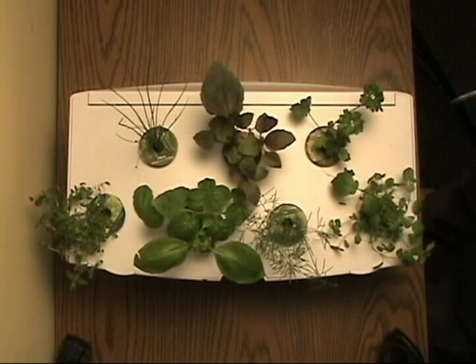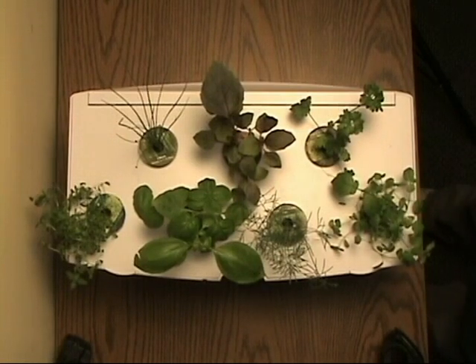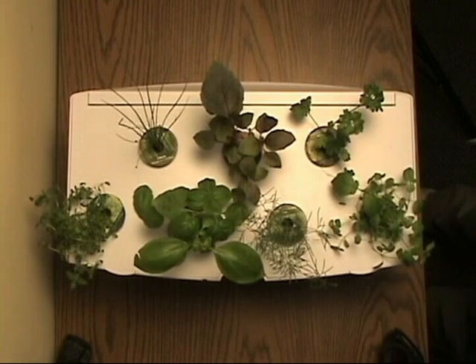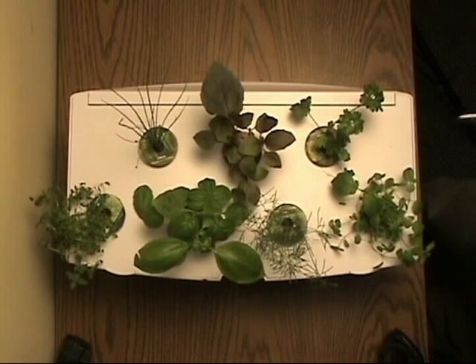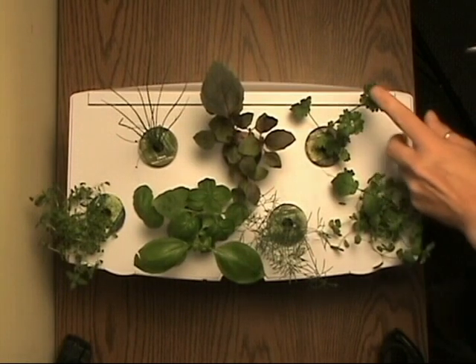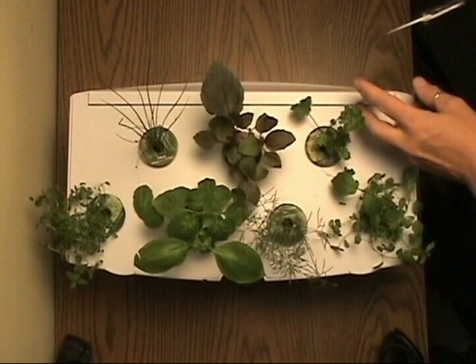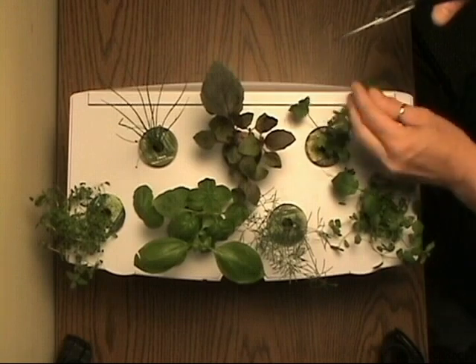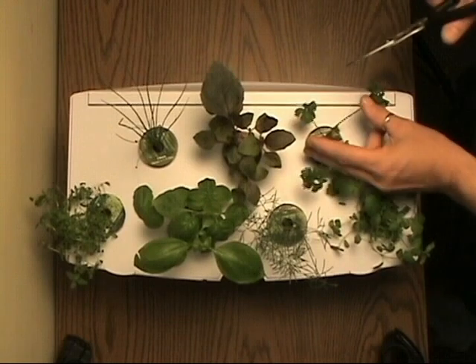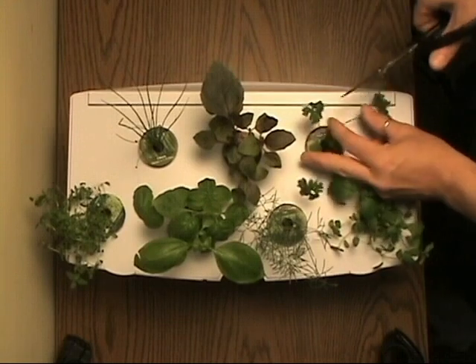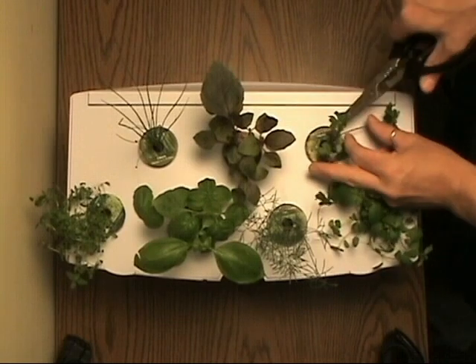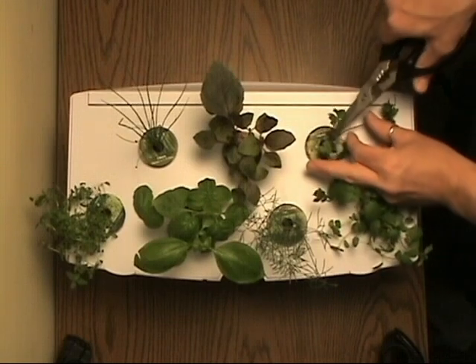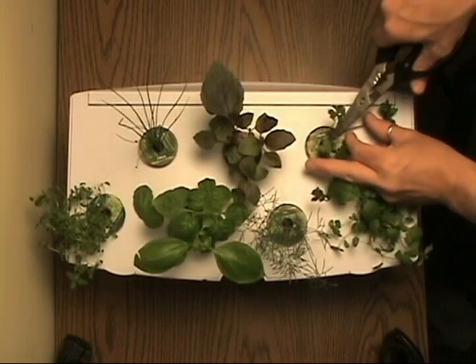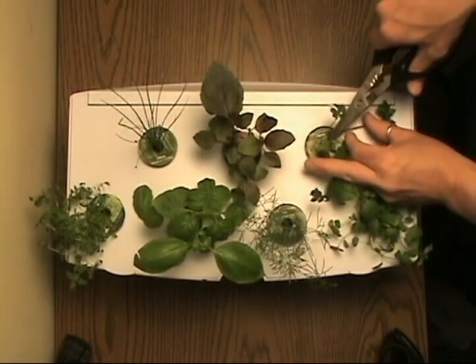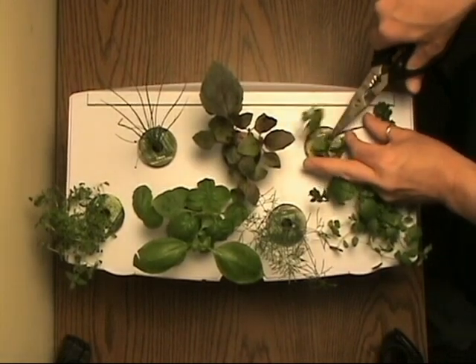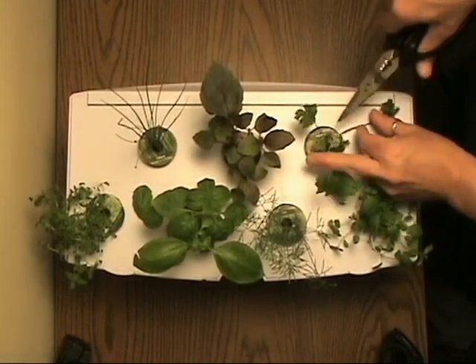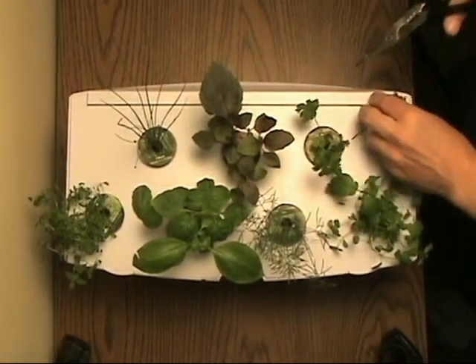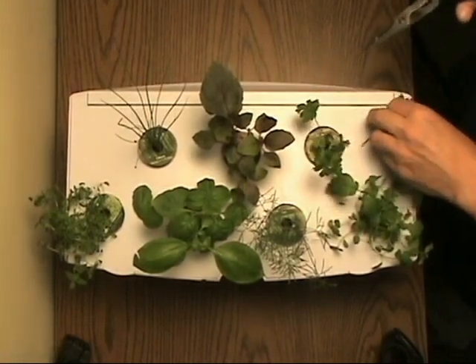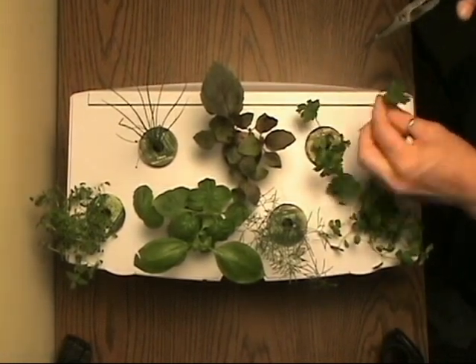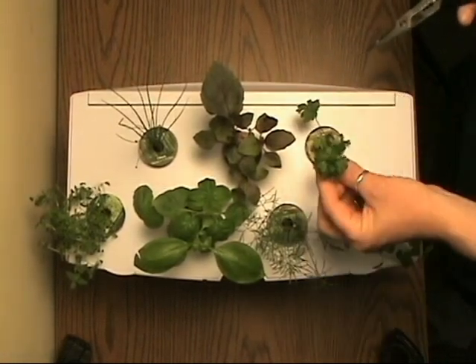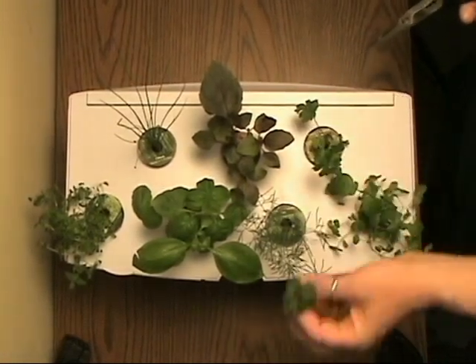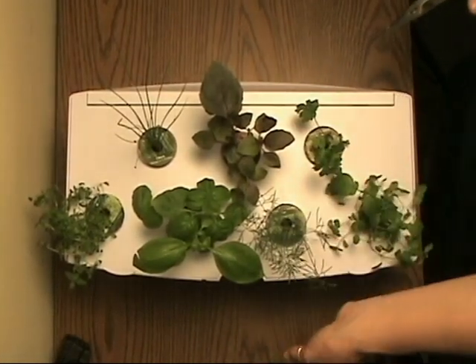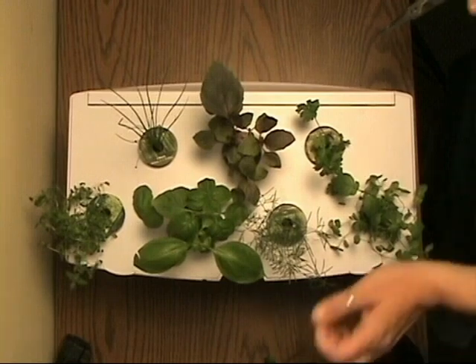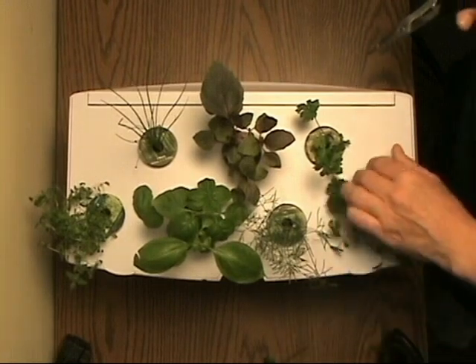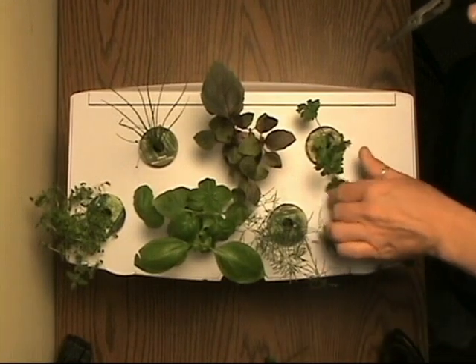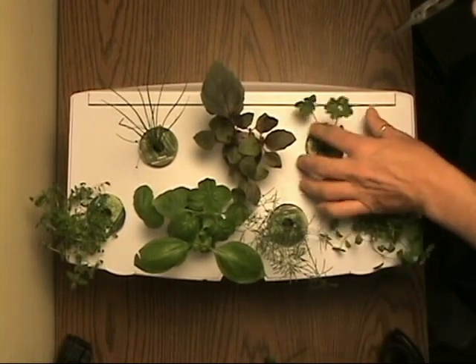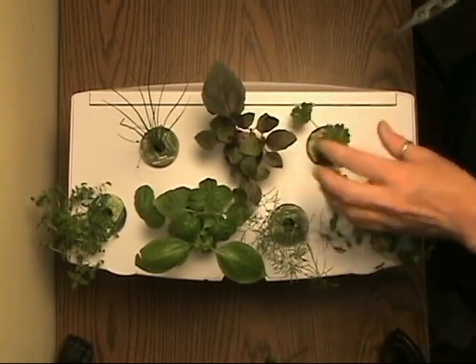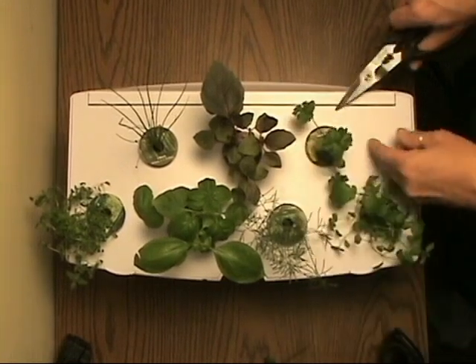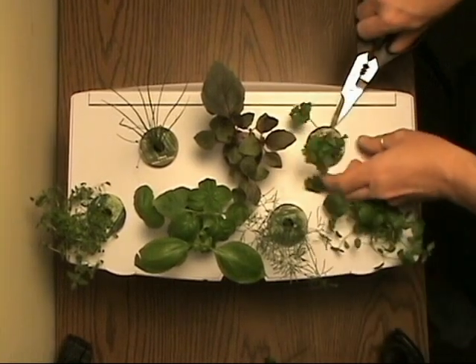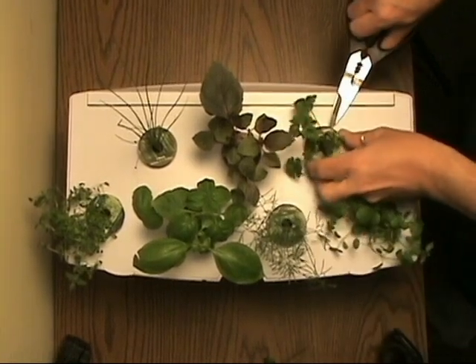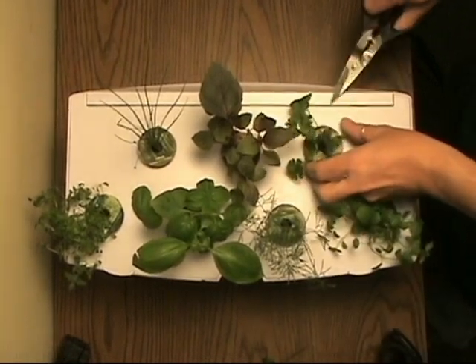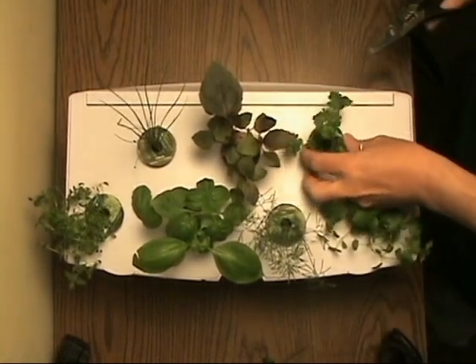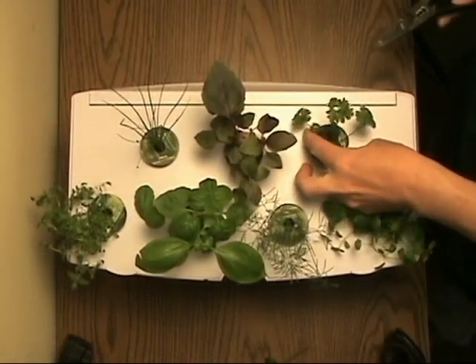Let's move on to parsley. Parsley is a more slow growing plant, so we'll just remove this one stem here, and let's rotate this pod and let the light get to the smaller plant.